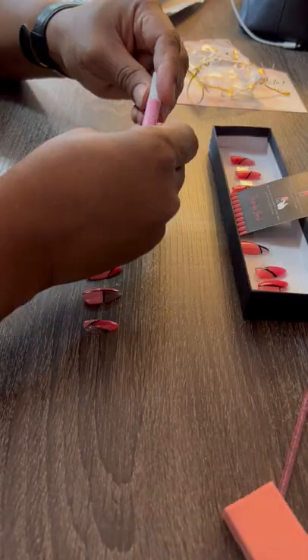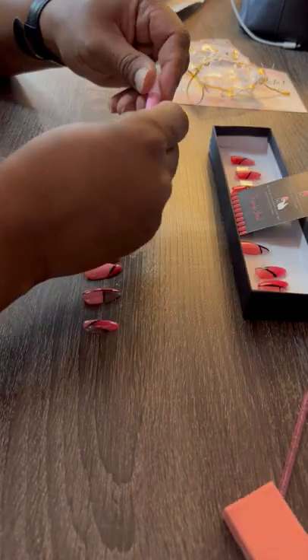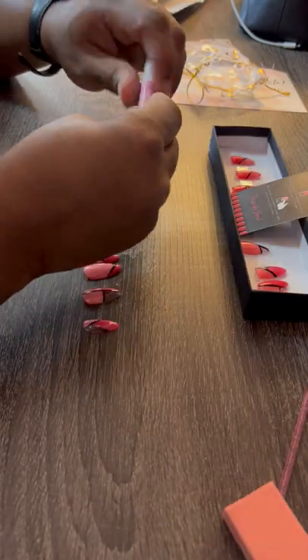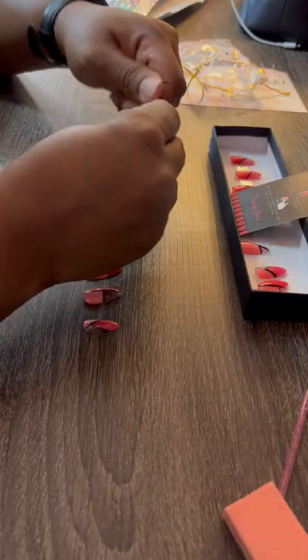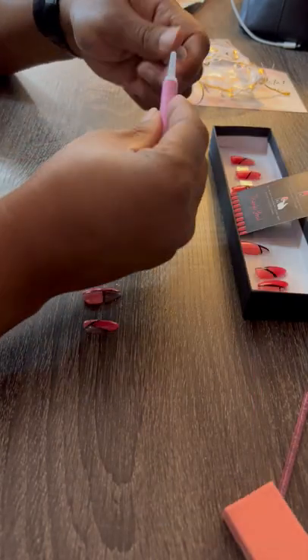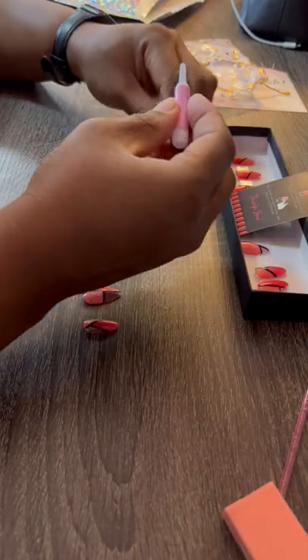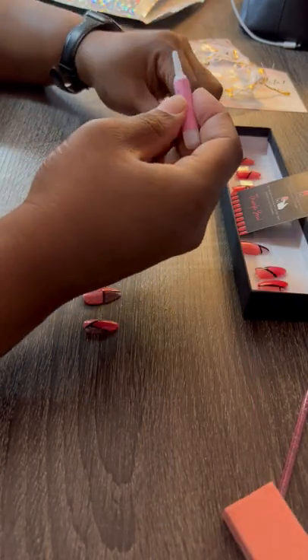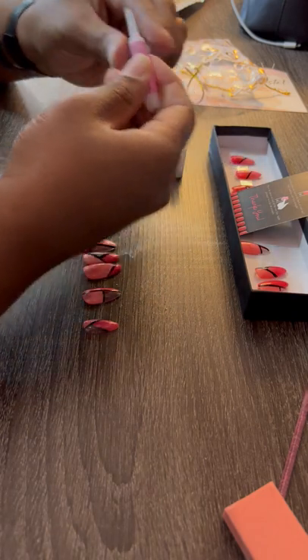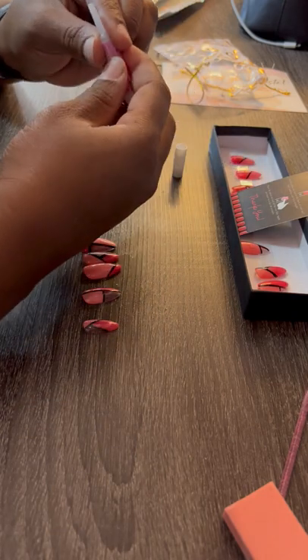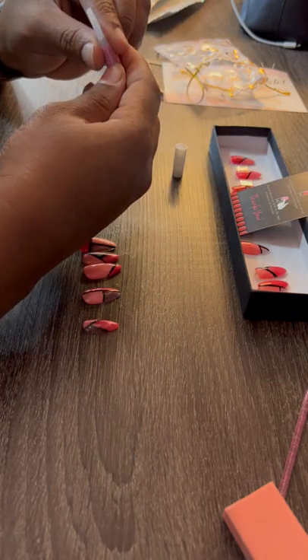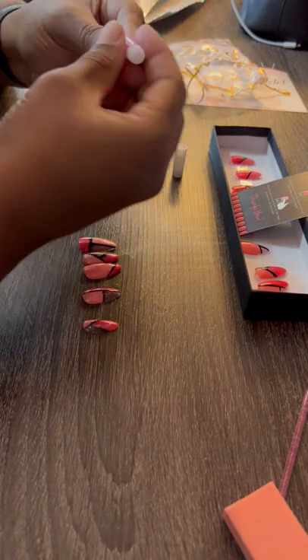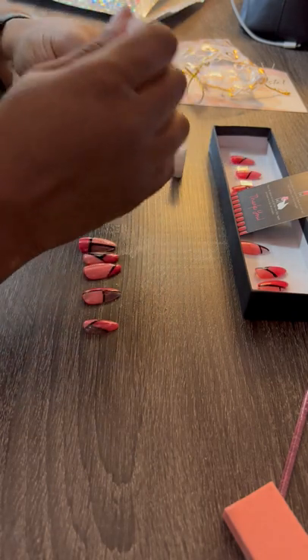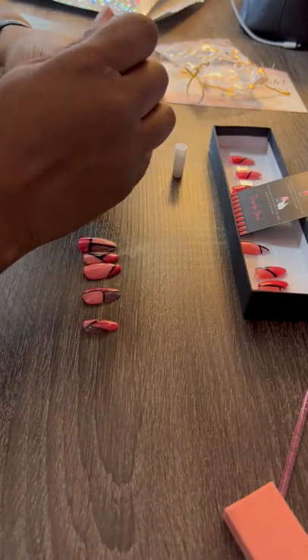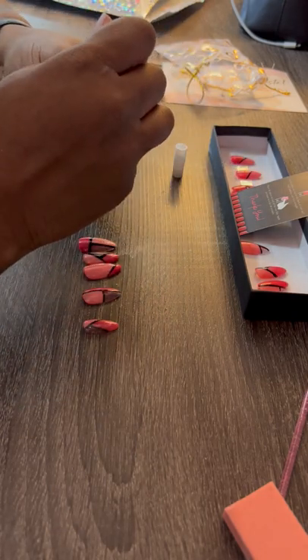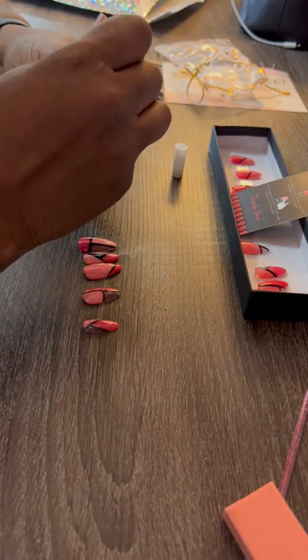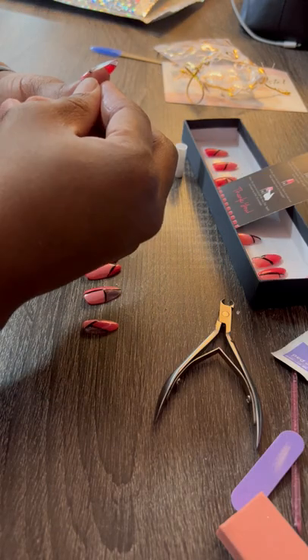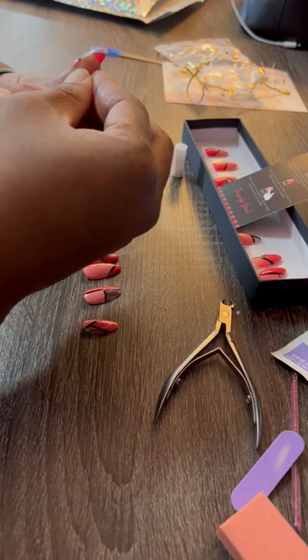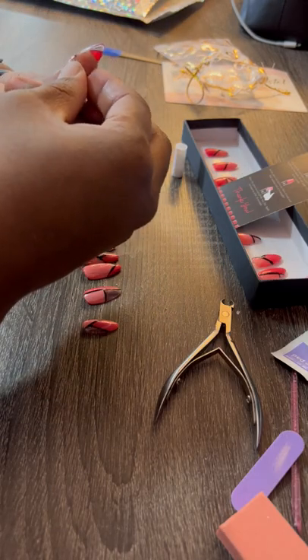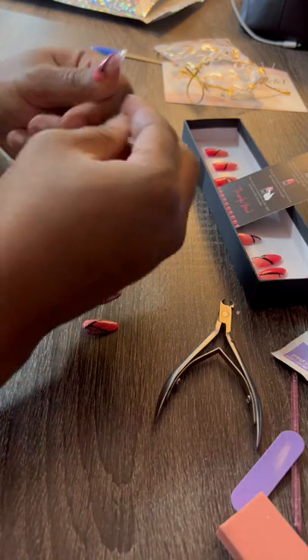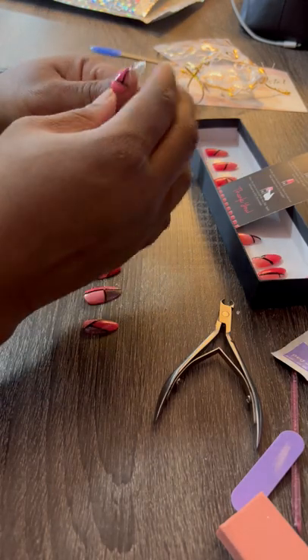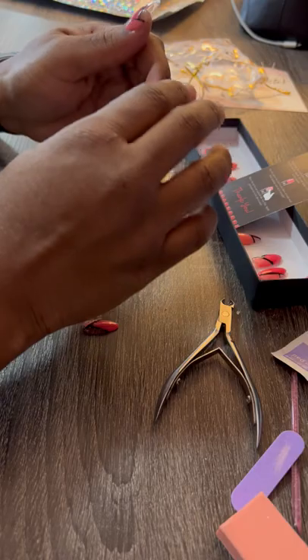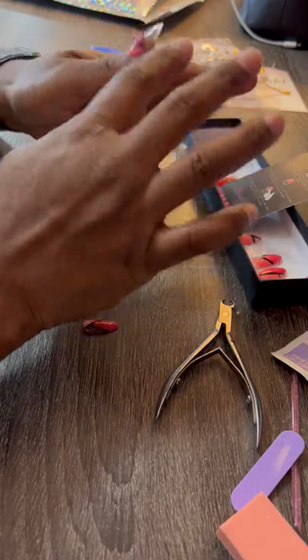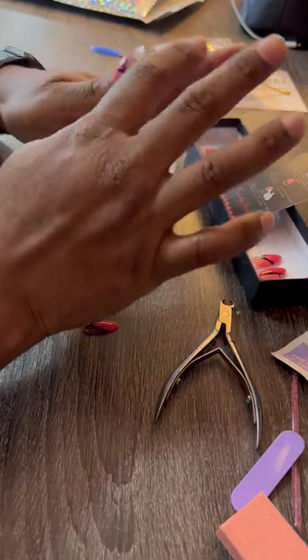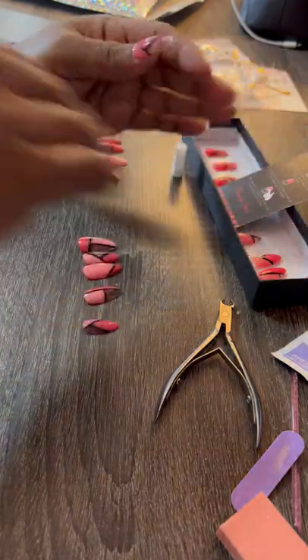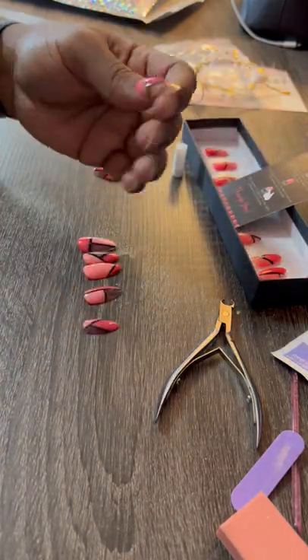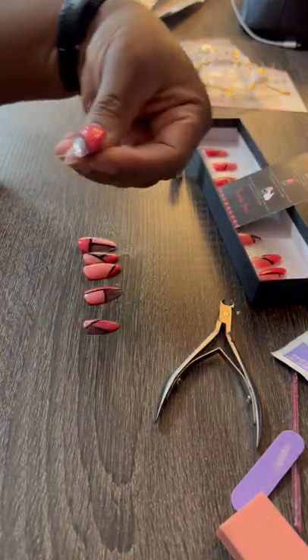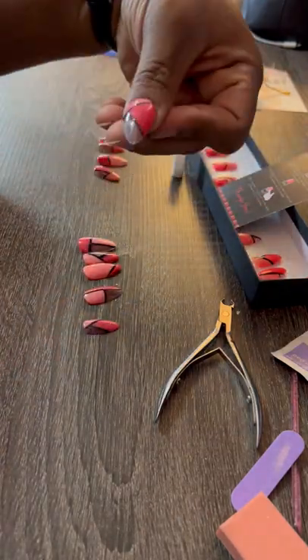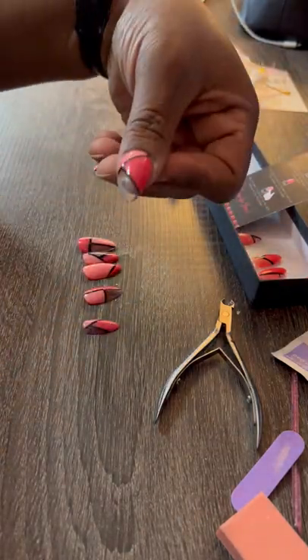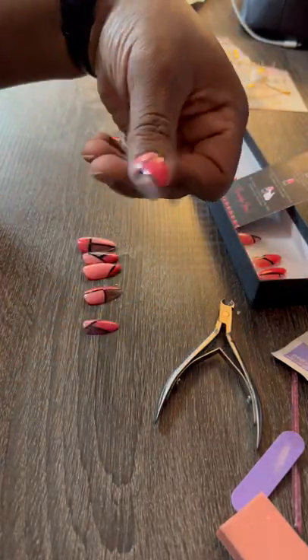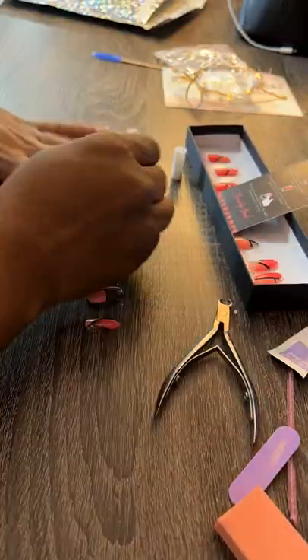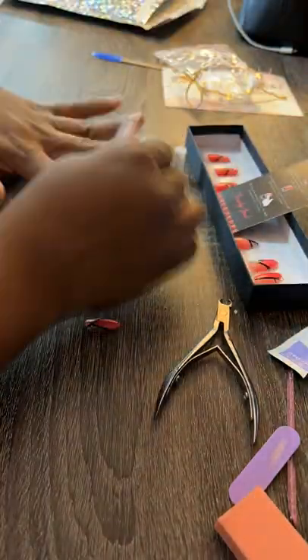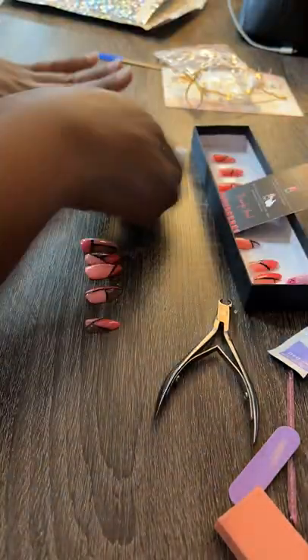Now let's get to the glue. I totally love that everything was included. Now we're checking for the fit, and then we're applying.